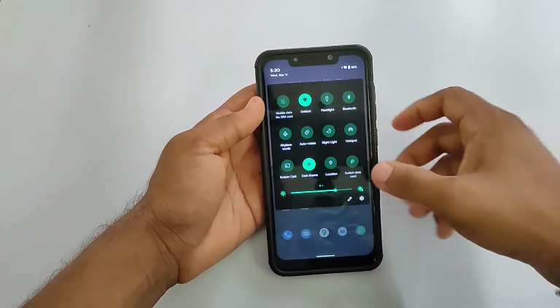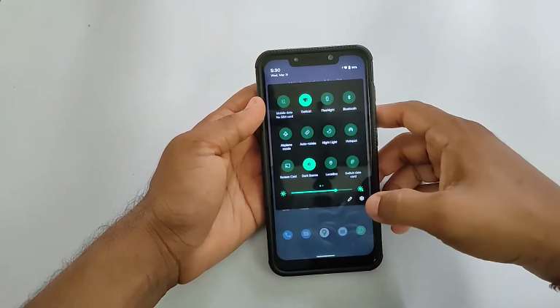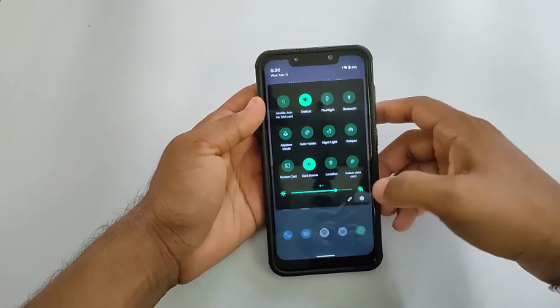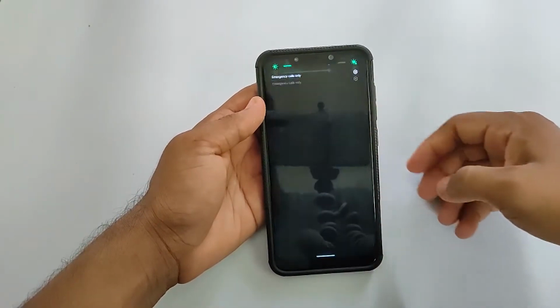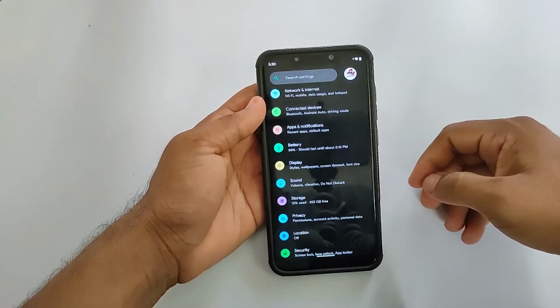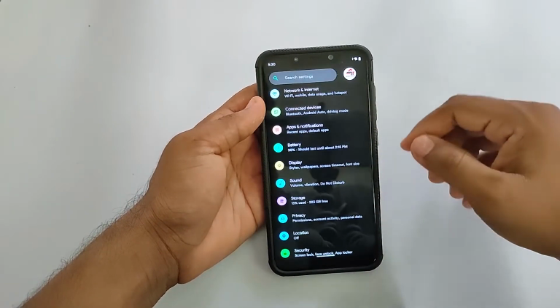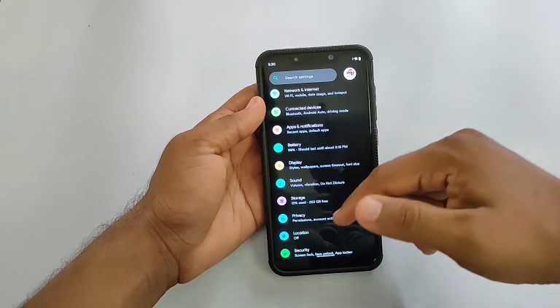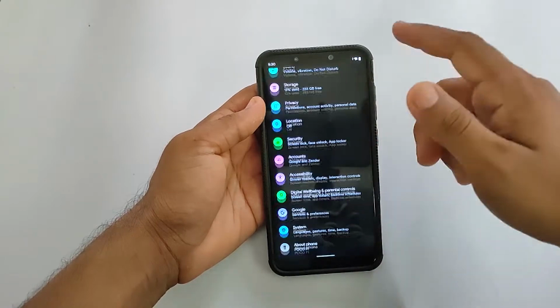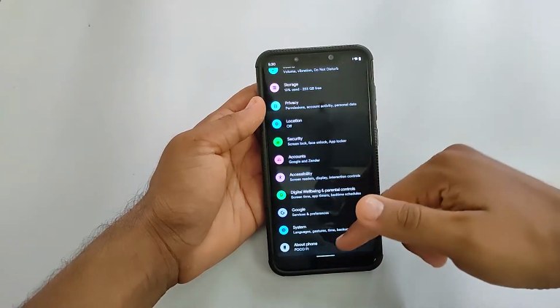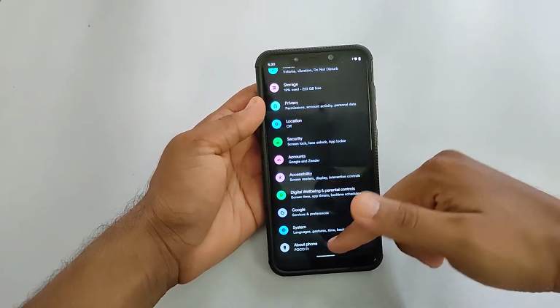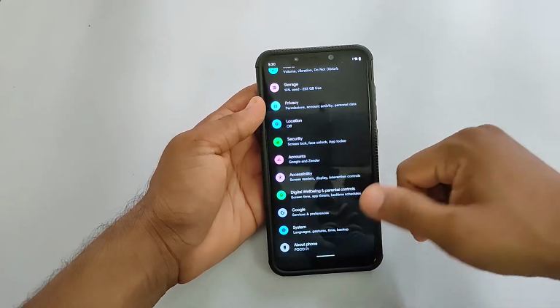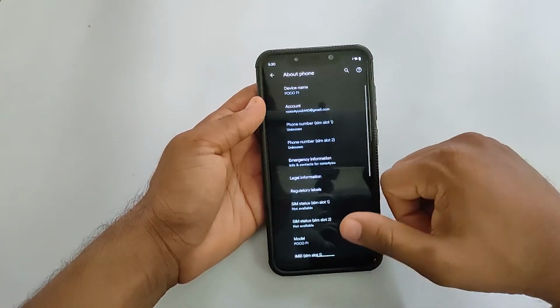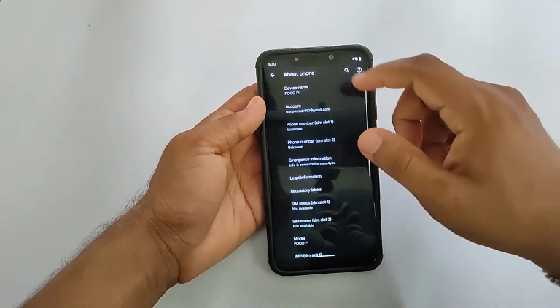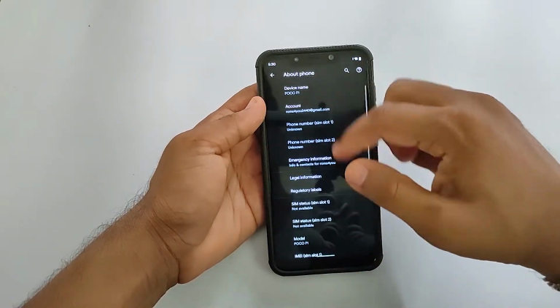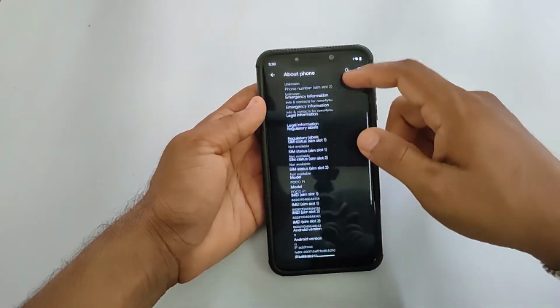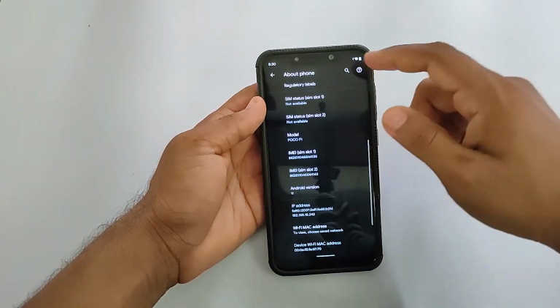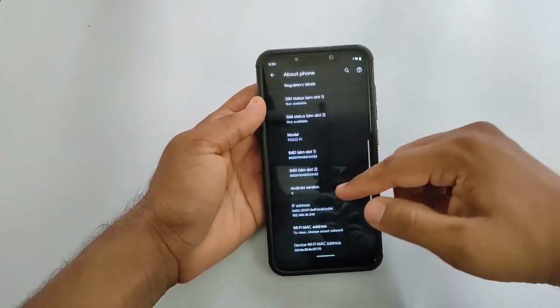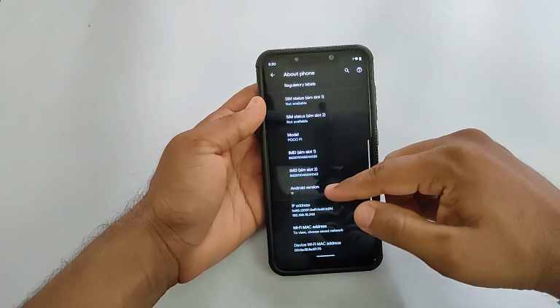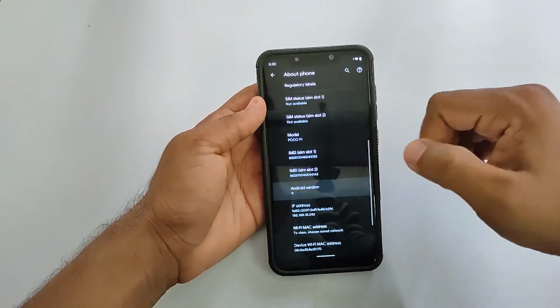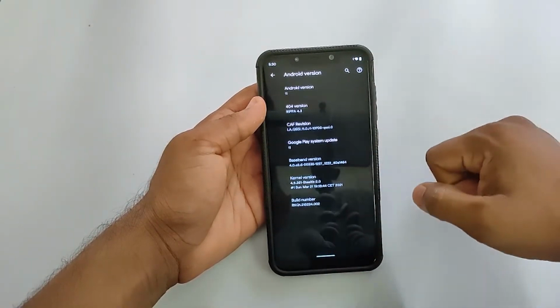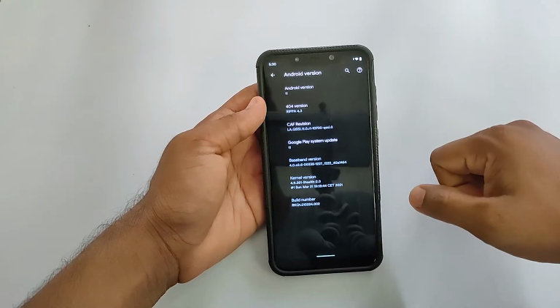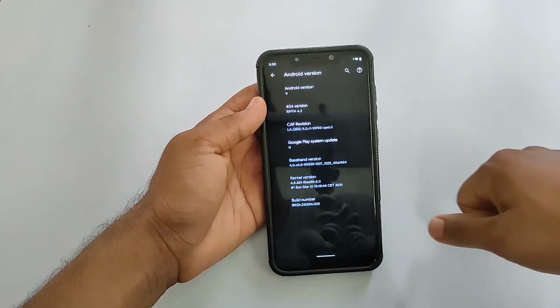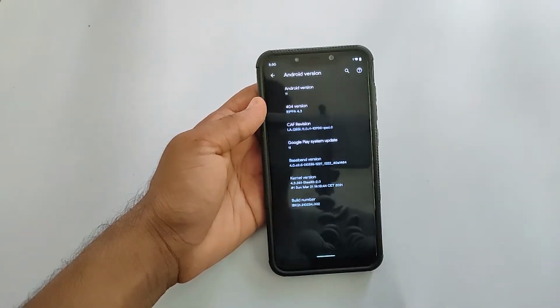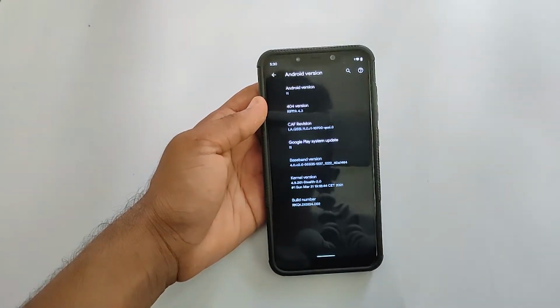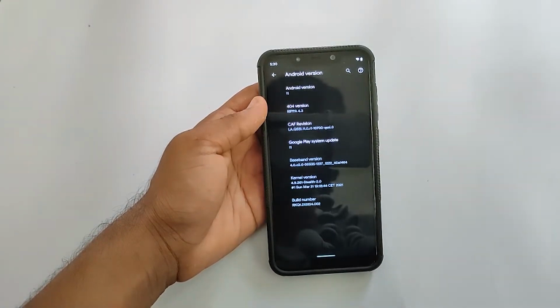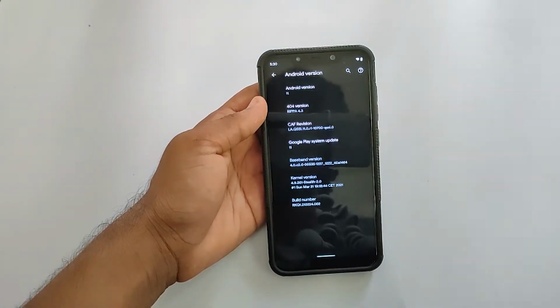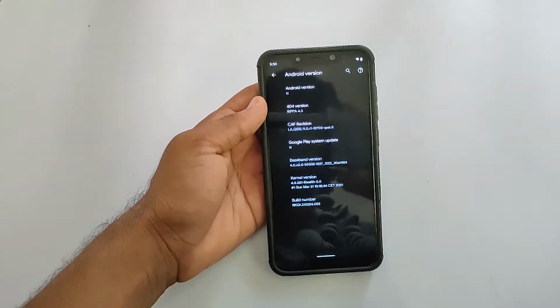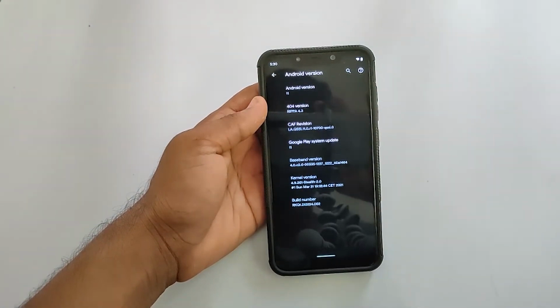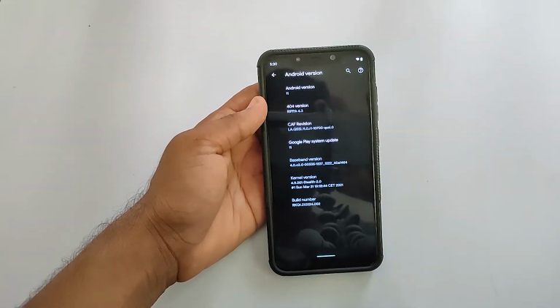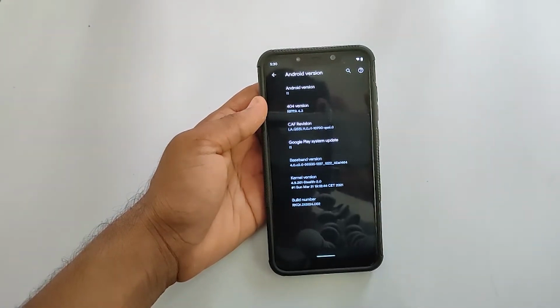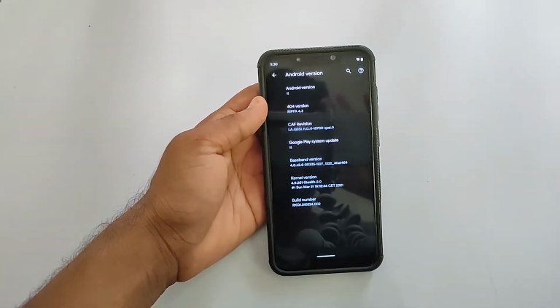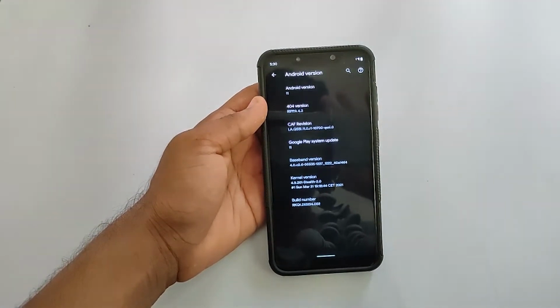To begin with, let's quickly navigate into Settings and About Phone. The ROM is based upon Android 11, and the kernel they are using is Stealth 2.0.